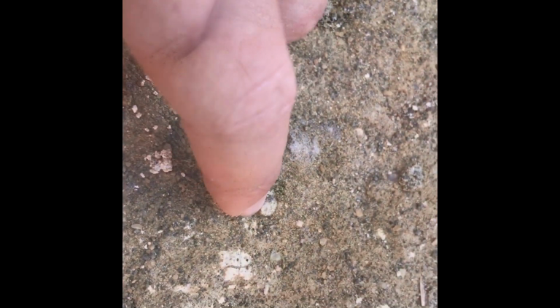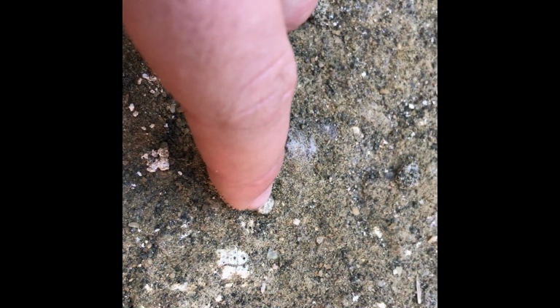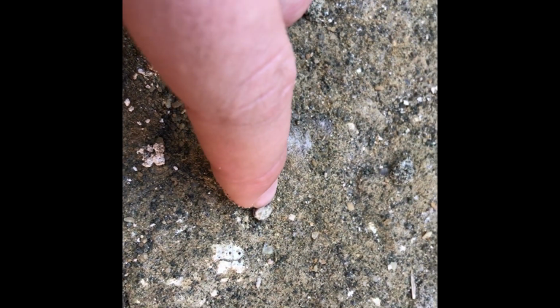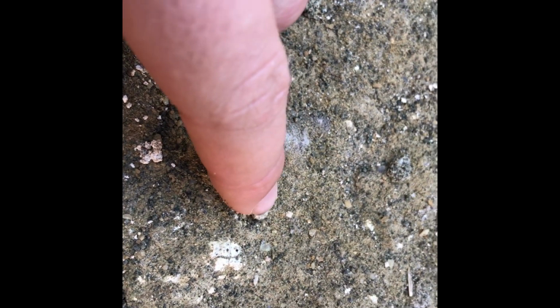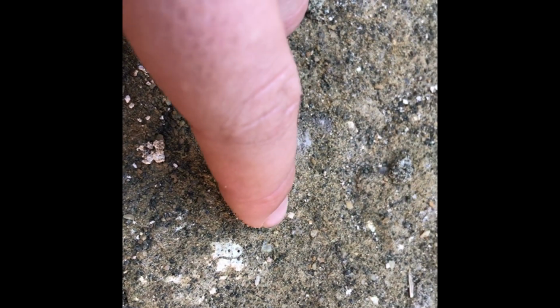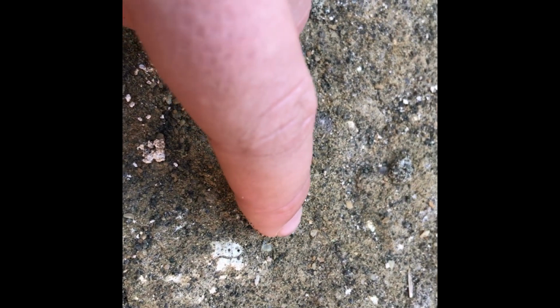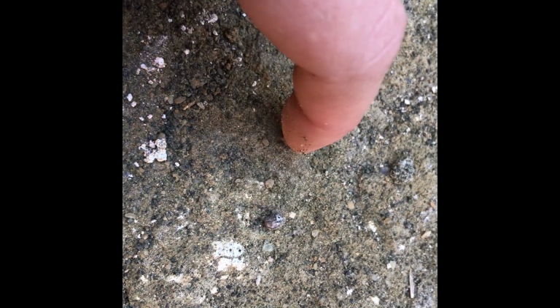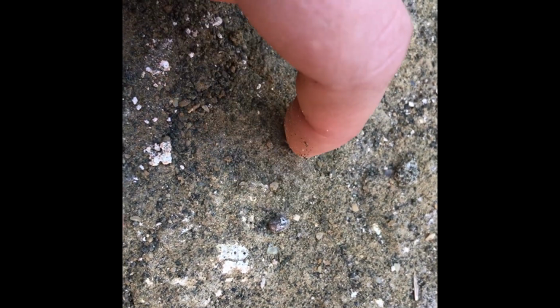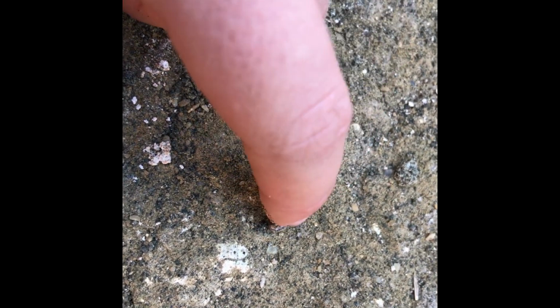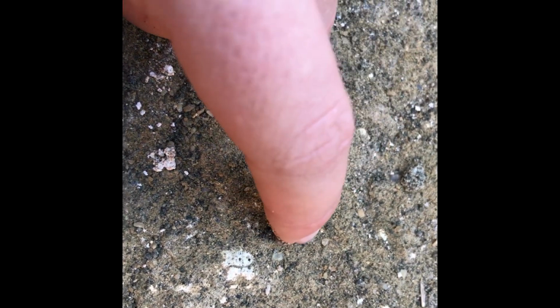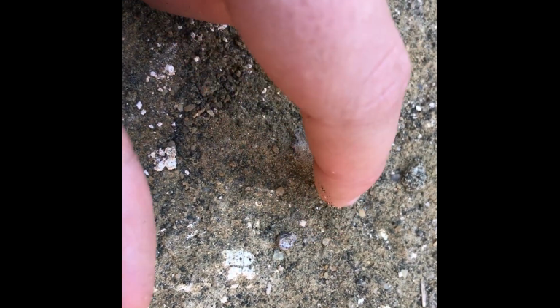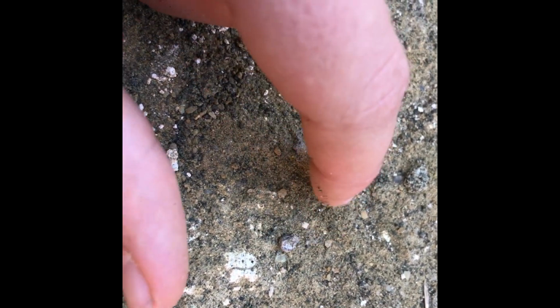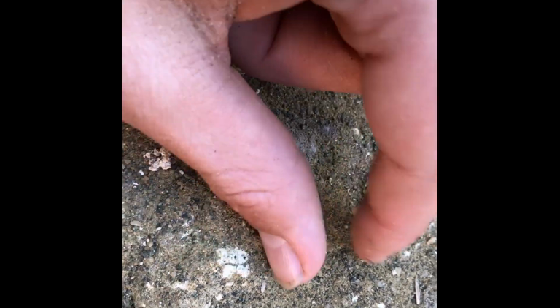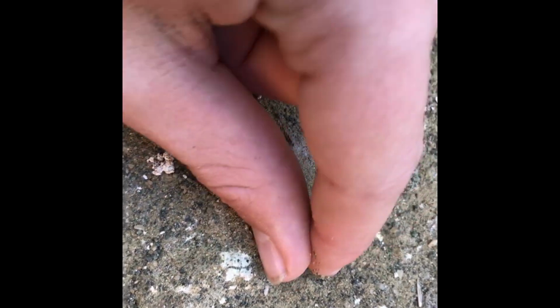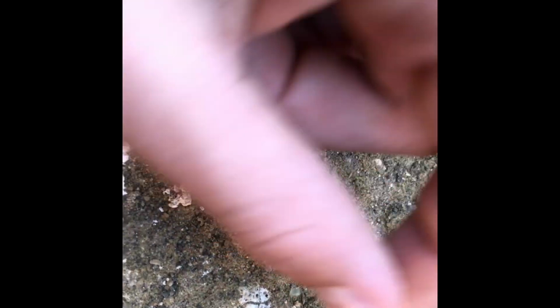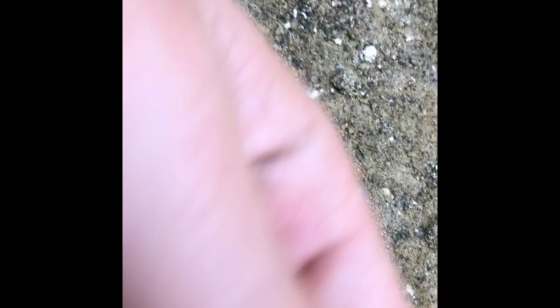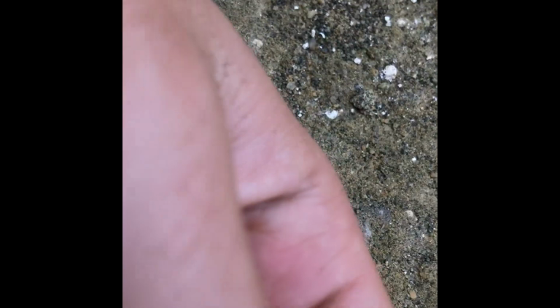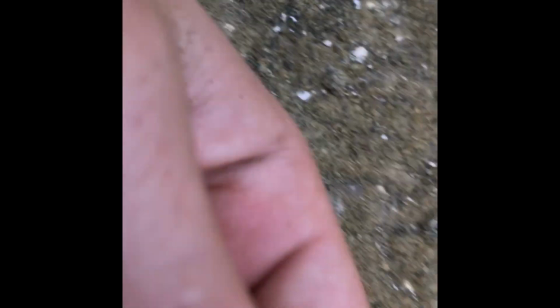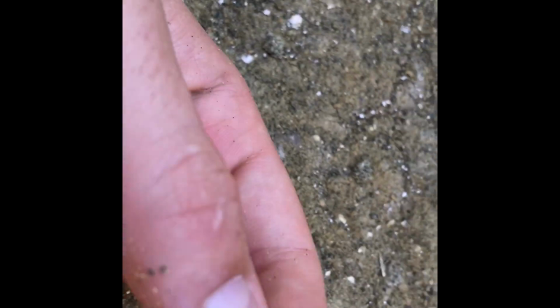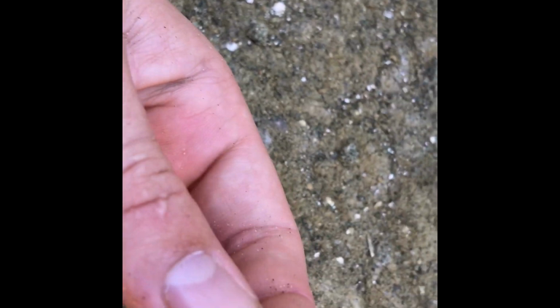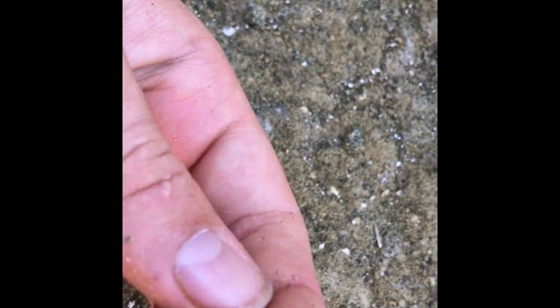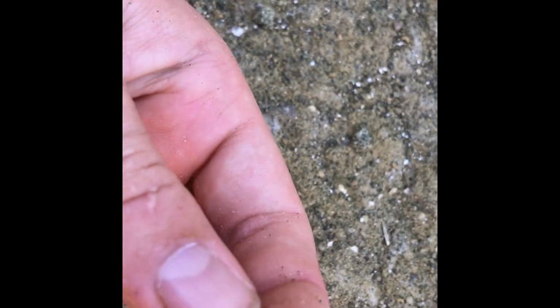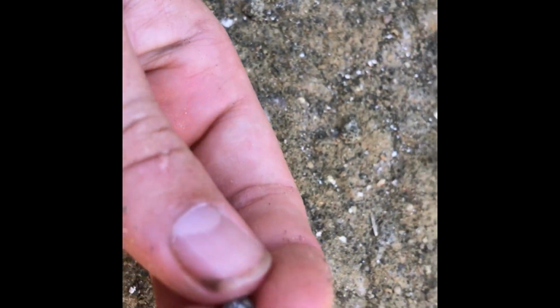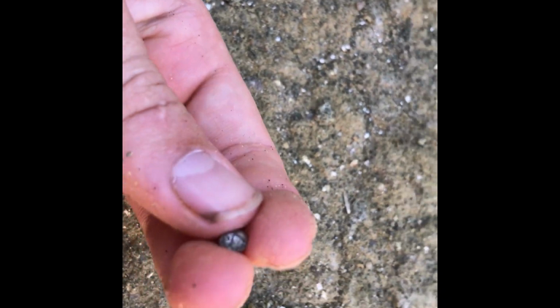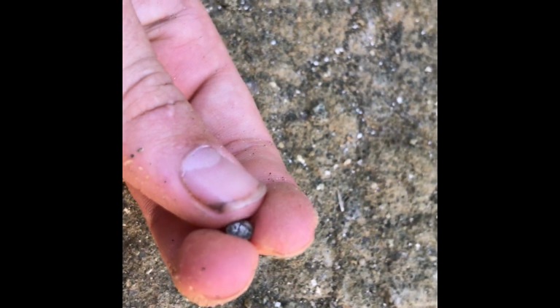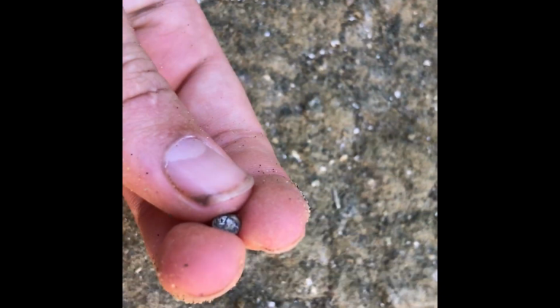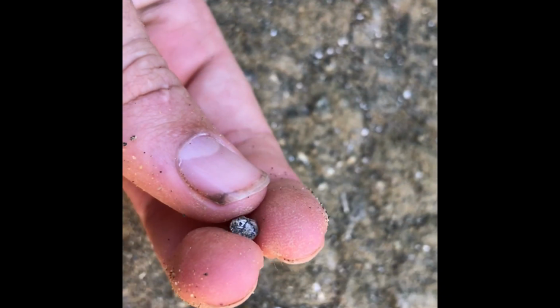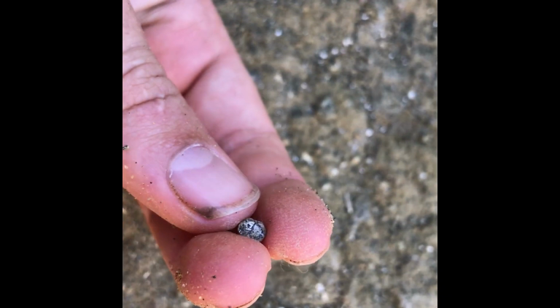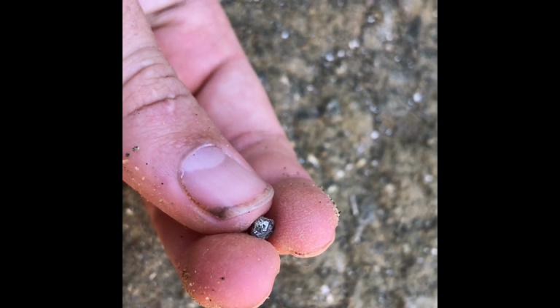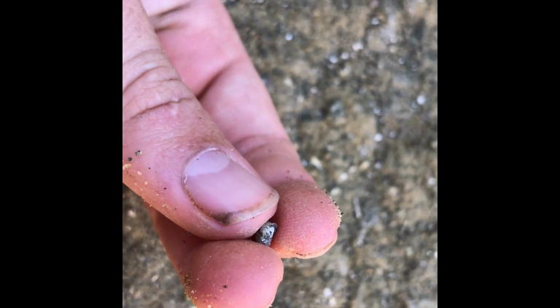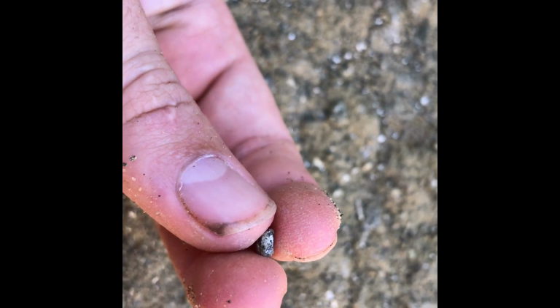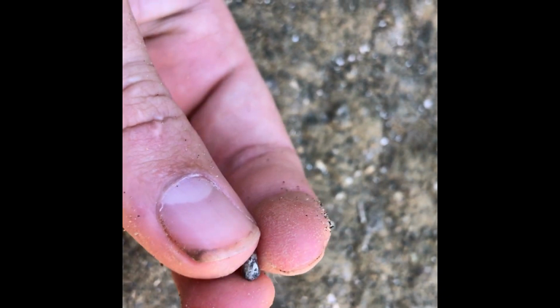Literally just on the ground. We'll clean some of these off. Nice little fish vertebrae.